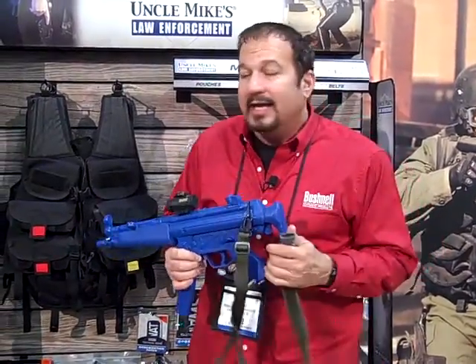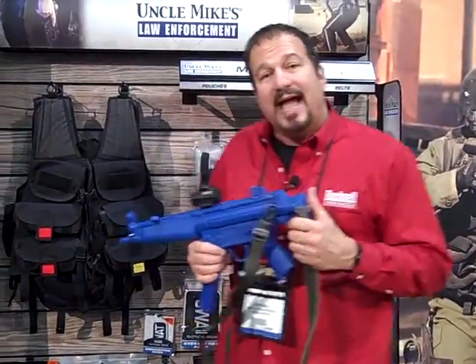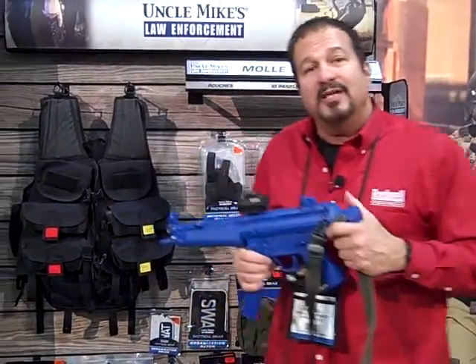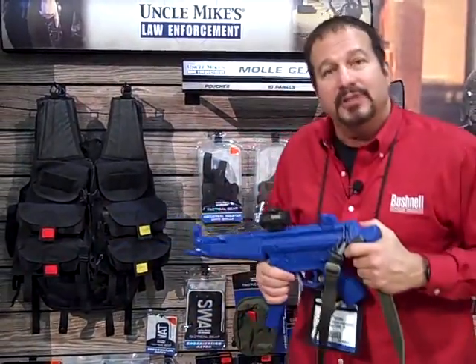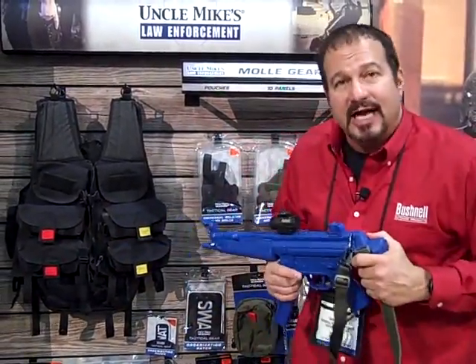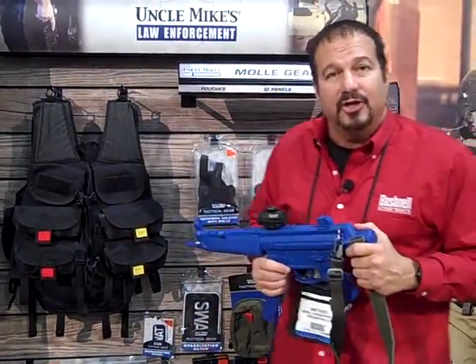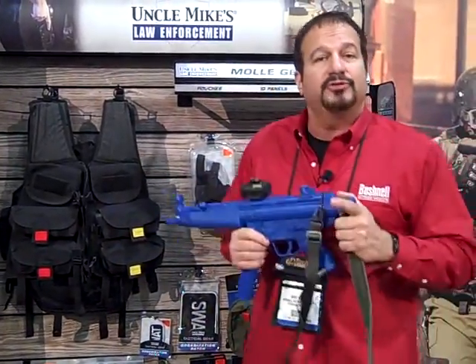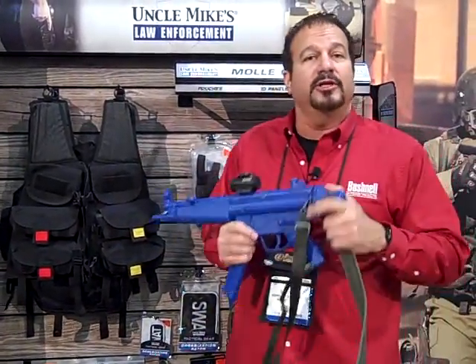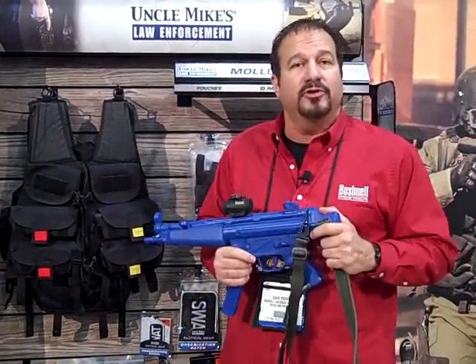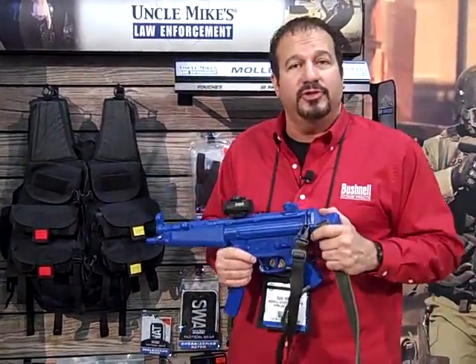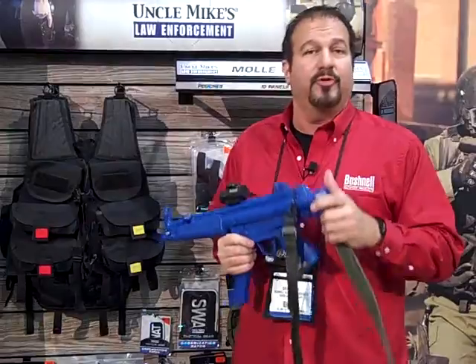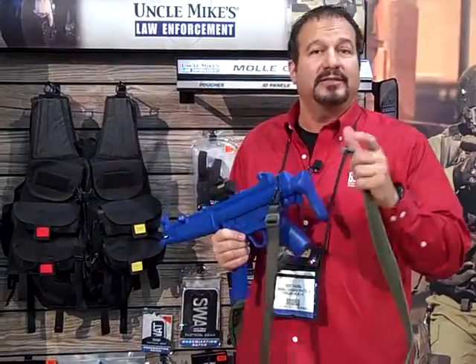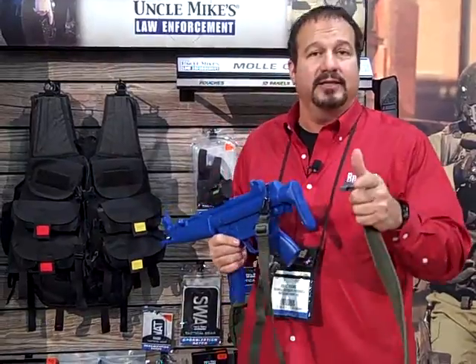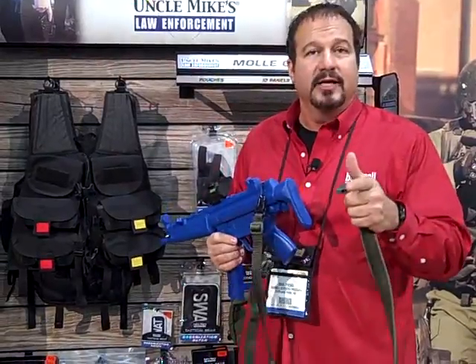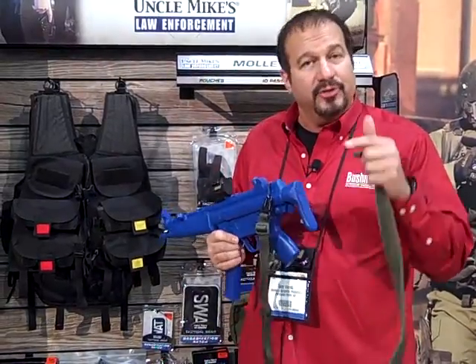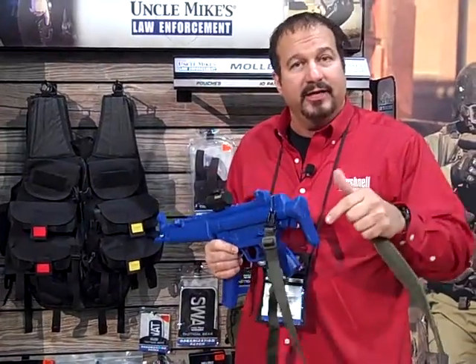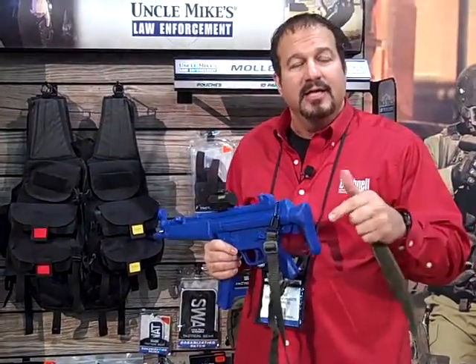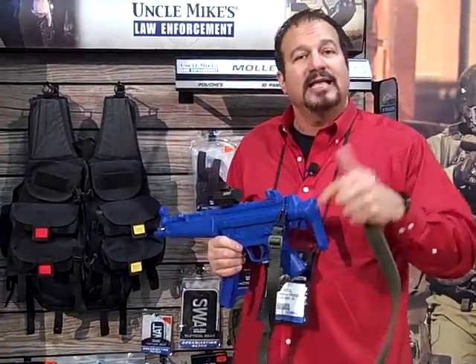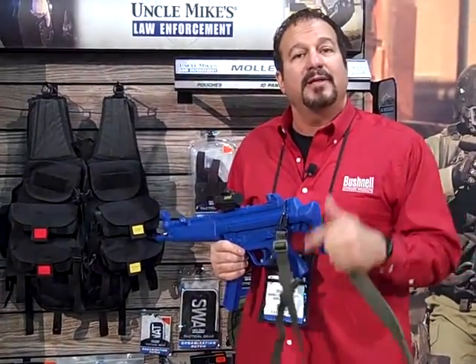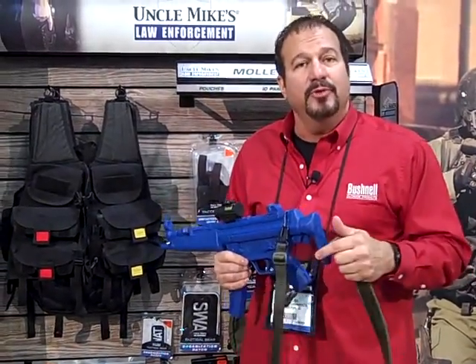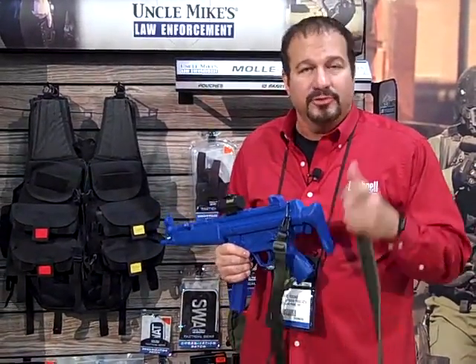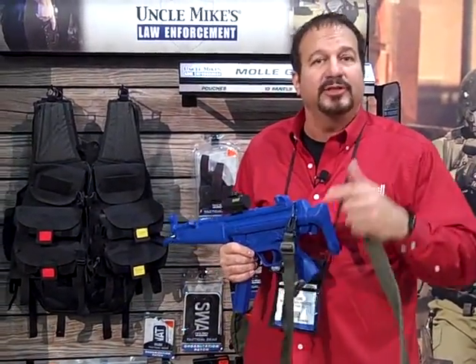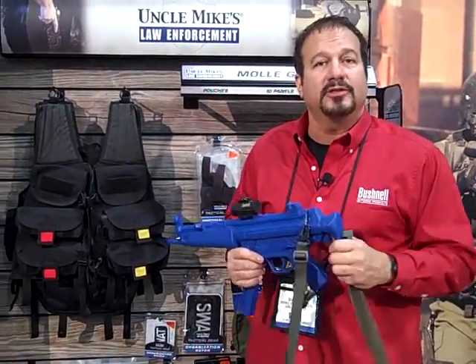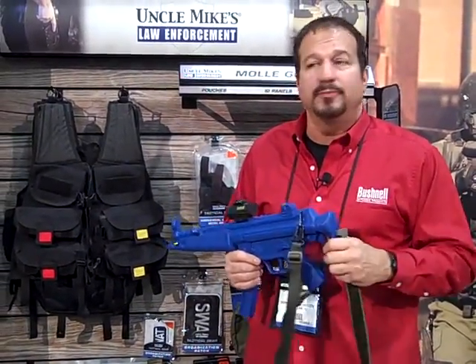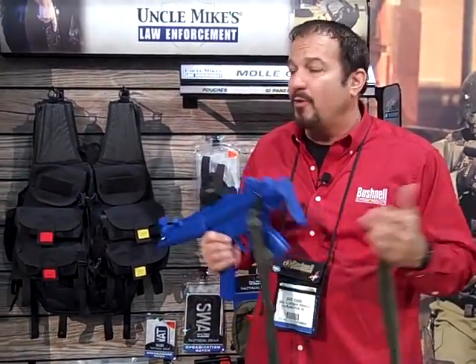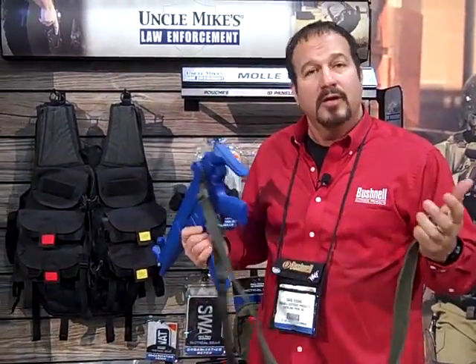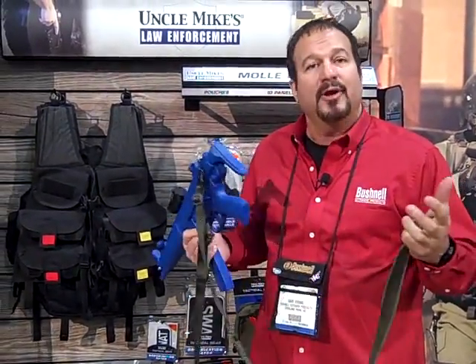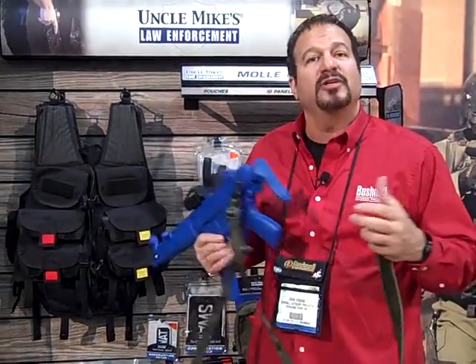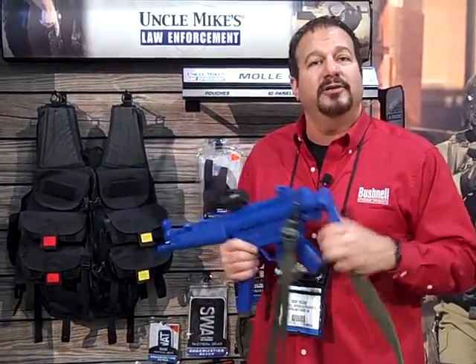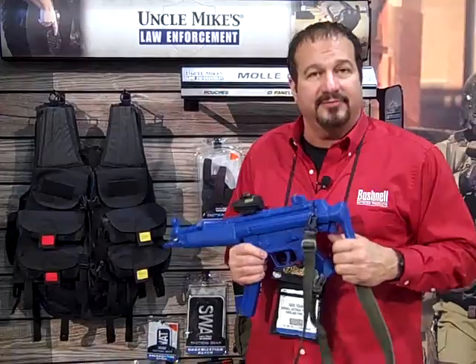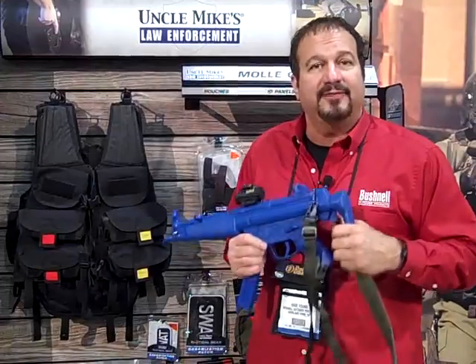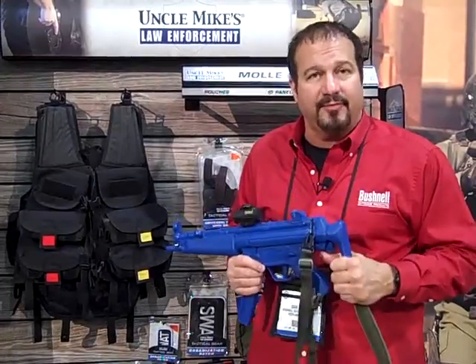If you haven't come to the SHOT Show, we strongly encourage you to. If you're watching this and you're here, stop by the booth — we can talk to you a little bit more about all the gear and stuff they have to offer.